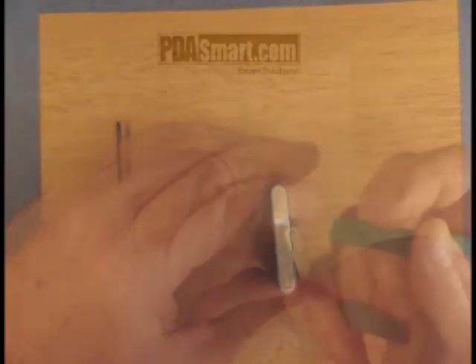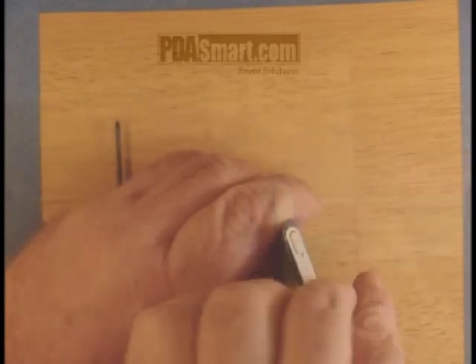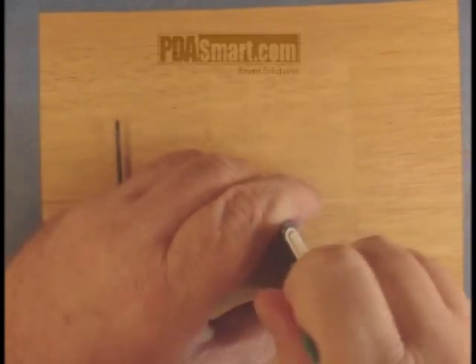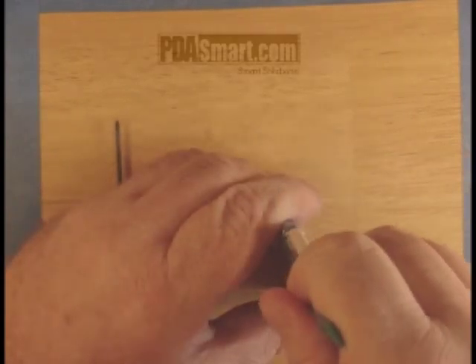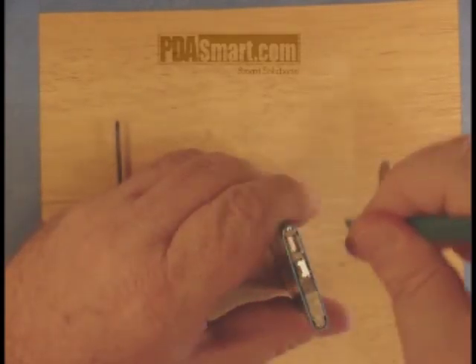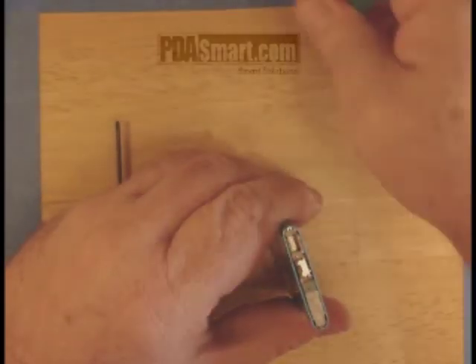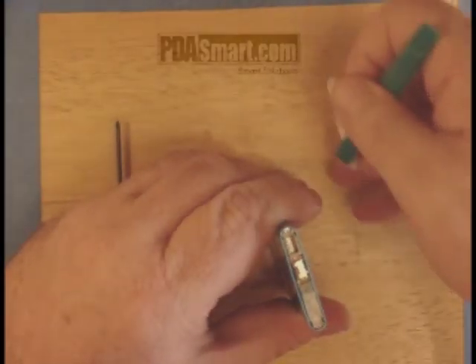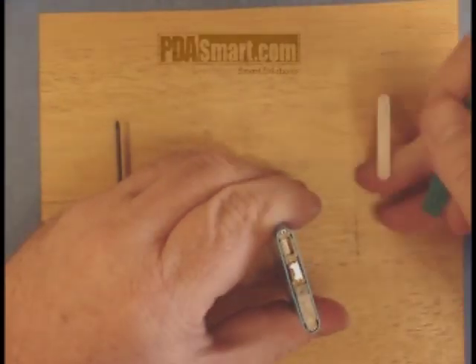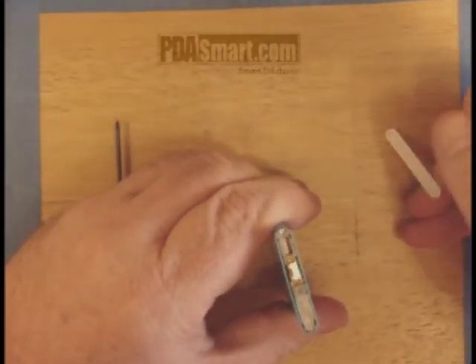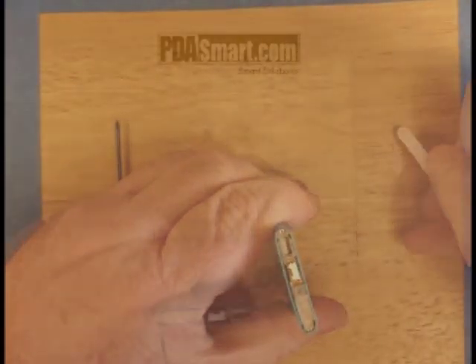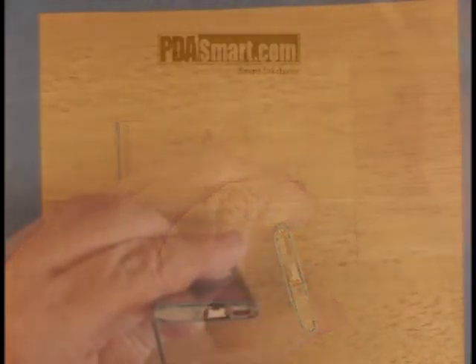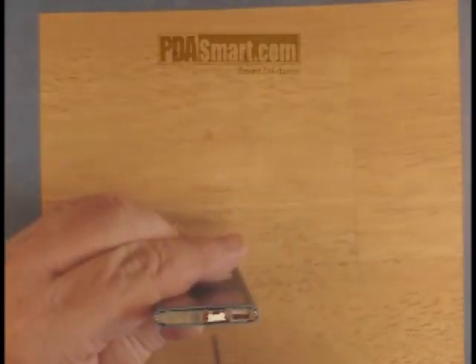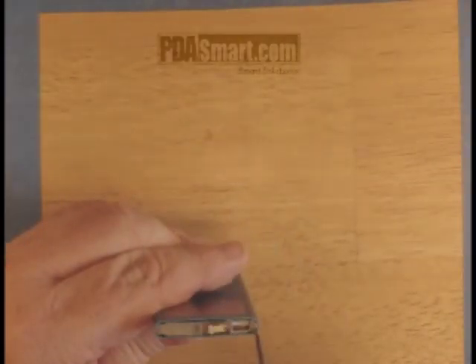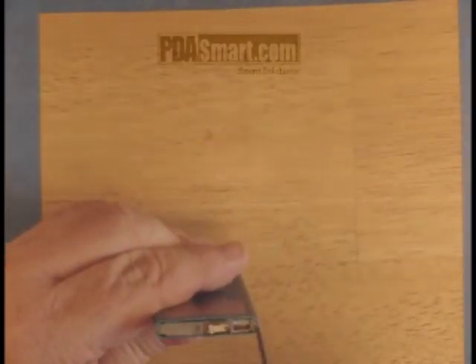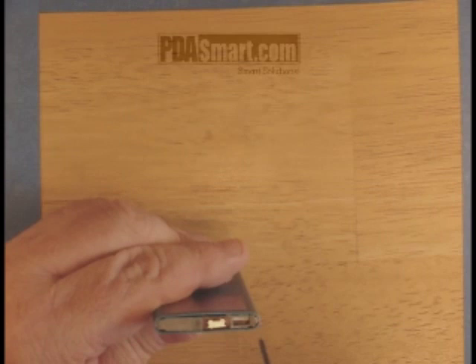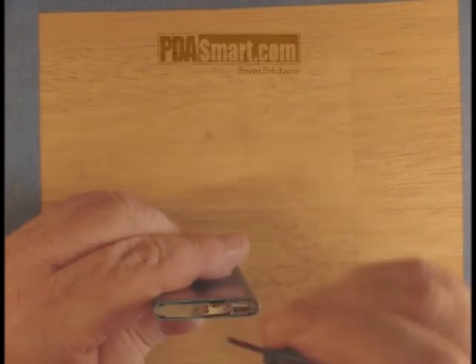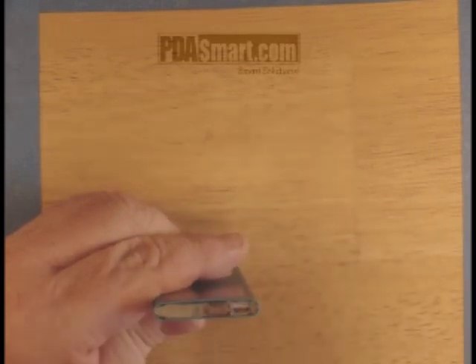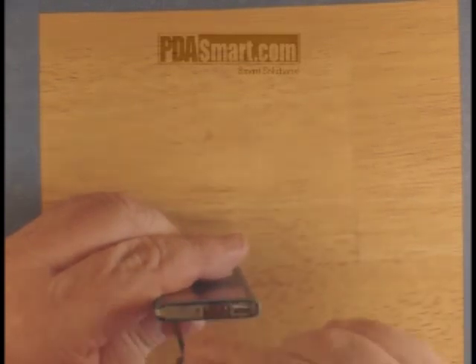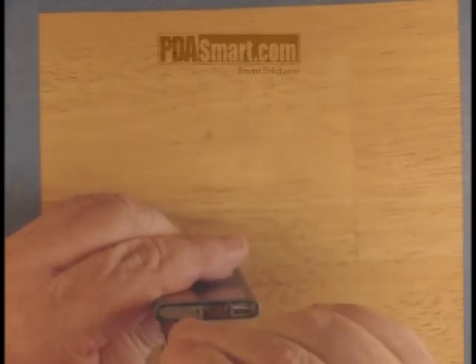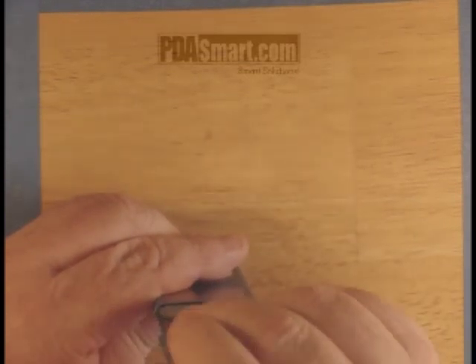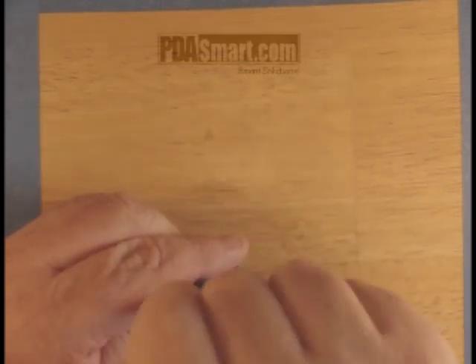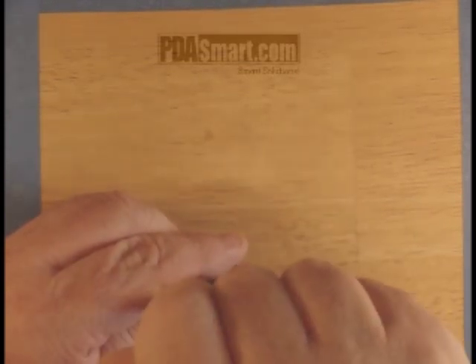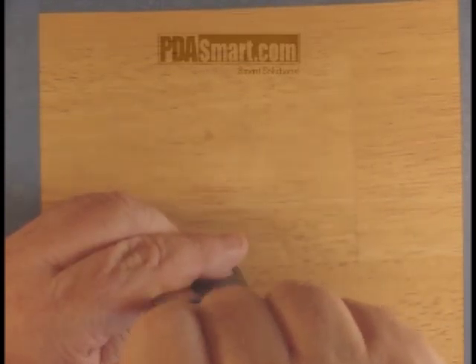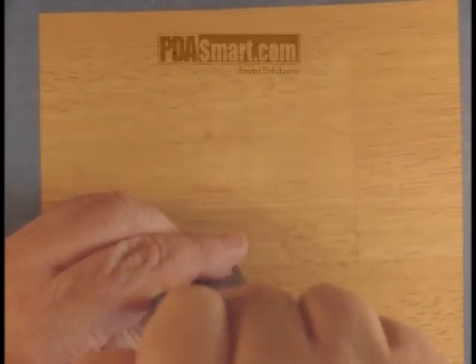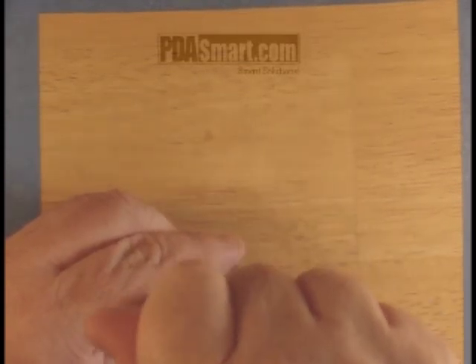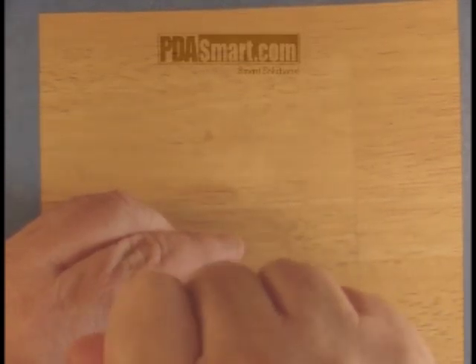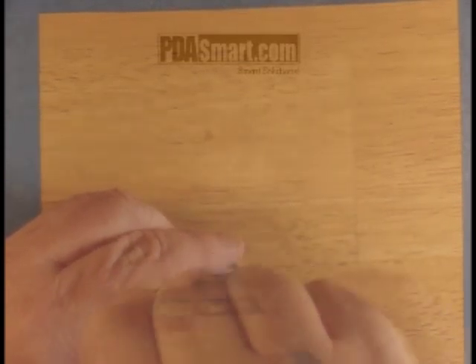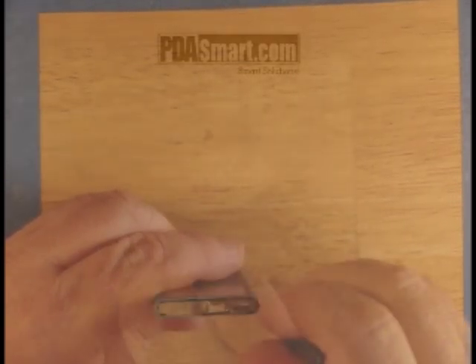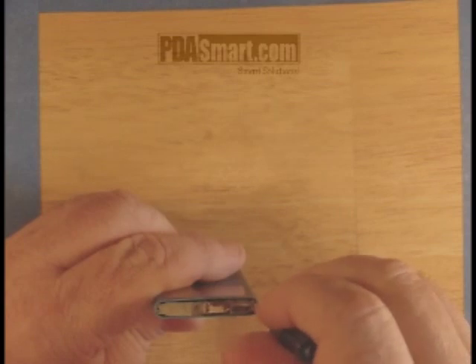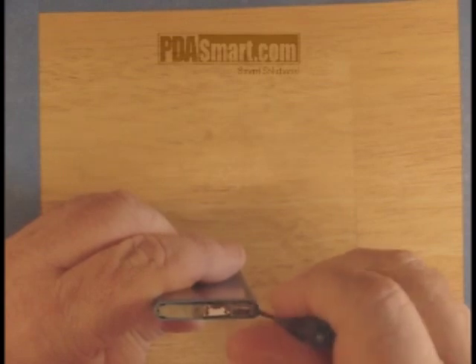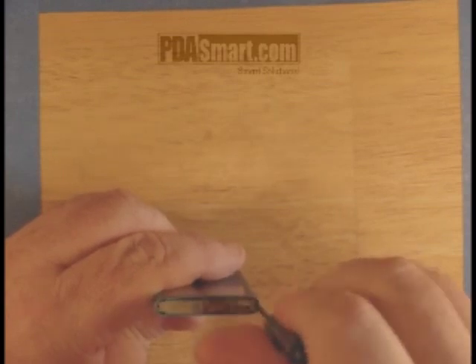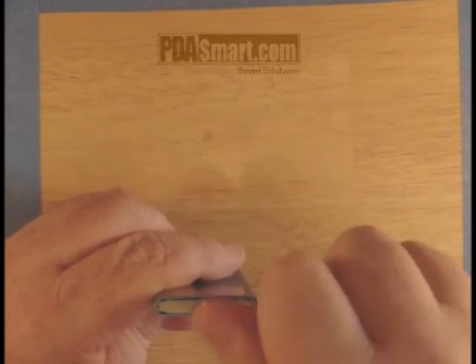Be very careful. Next, we will find two small screws holding in a metal clip. We need to remove those screws to free the clip.